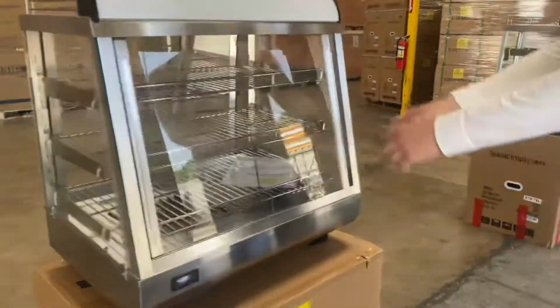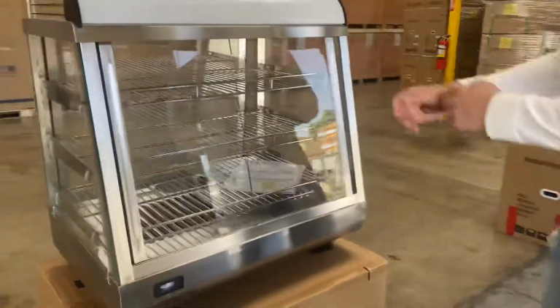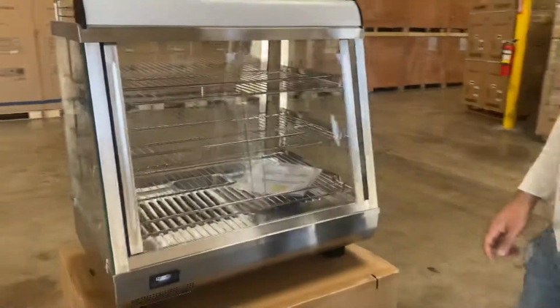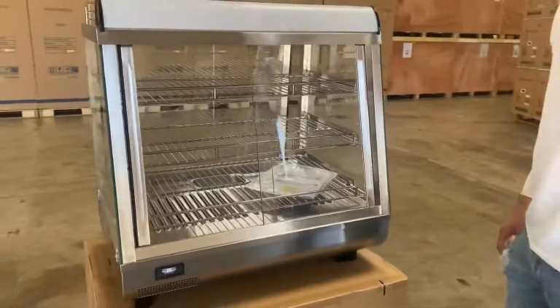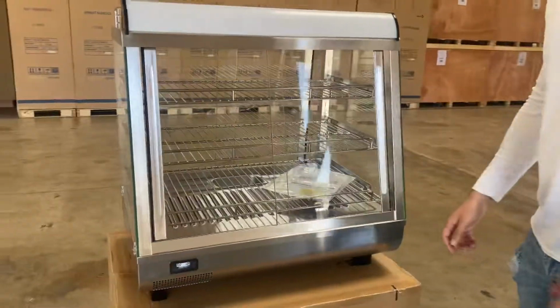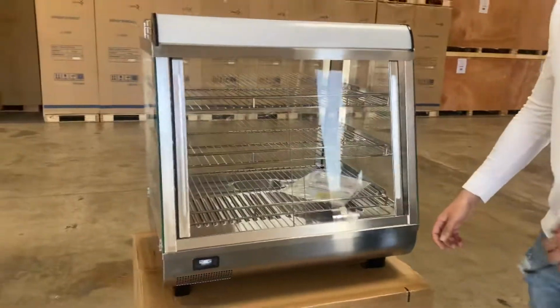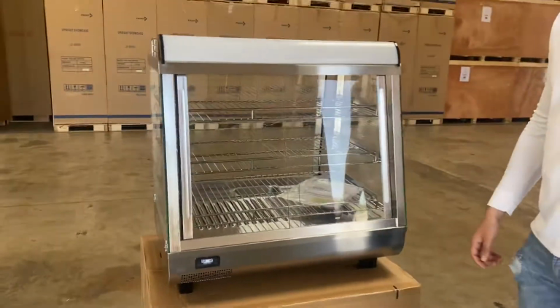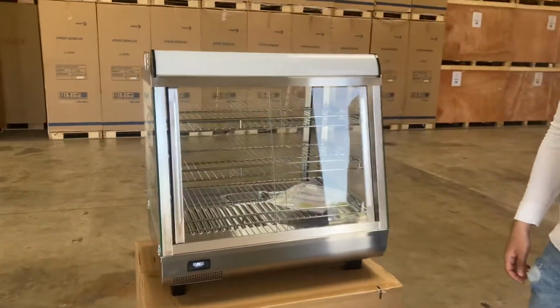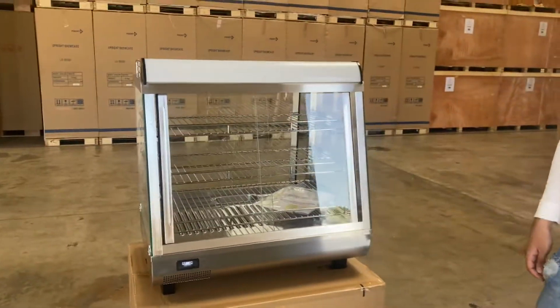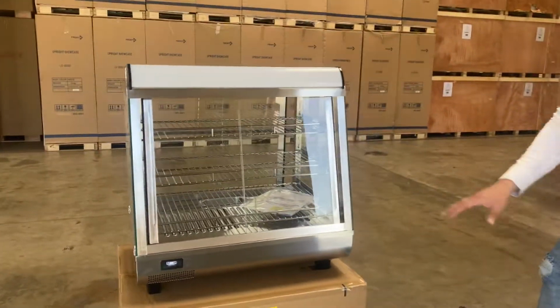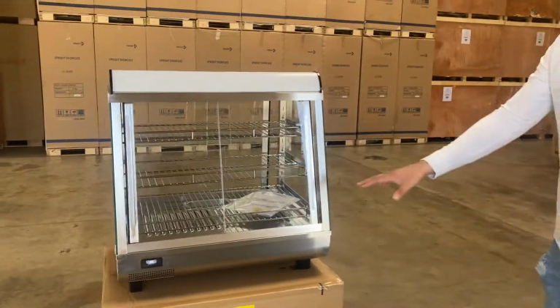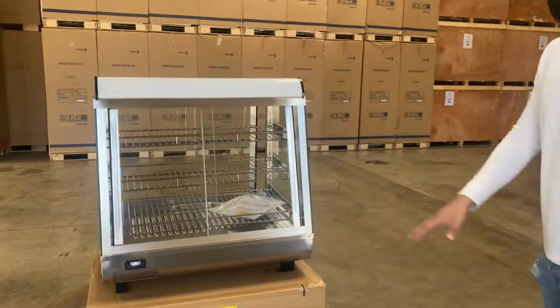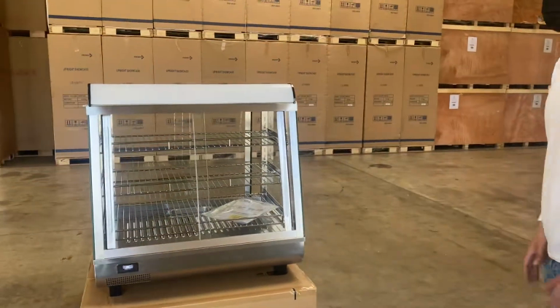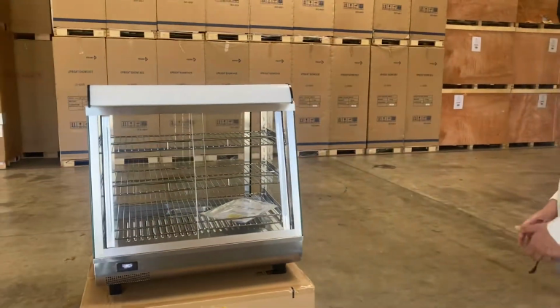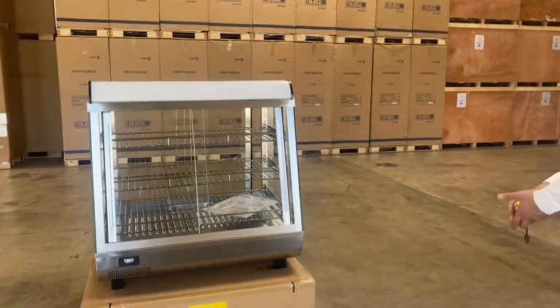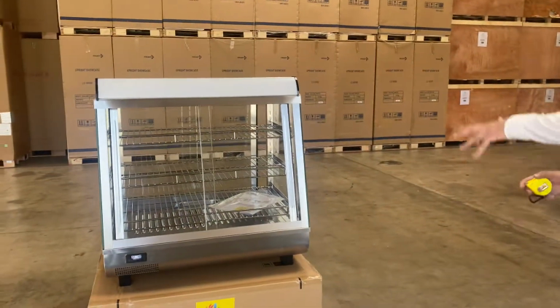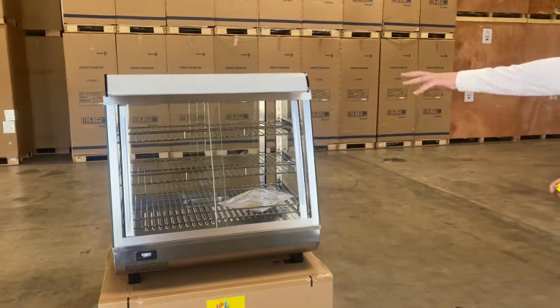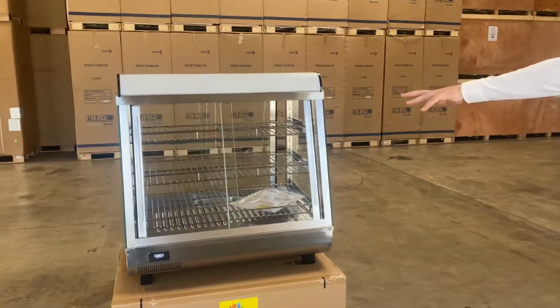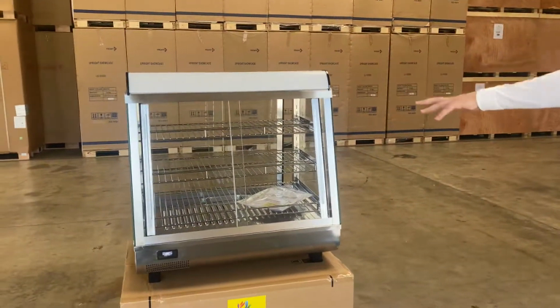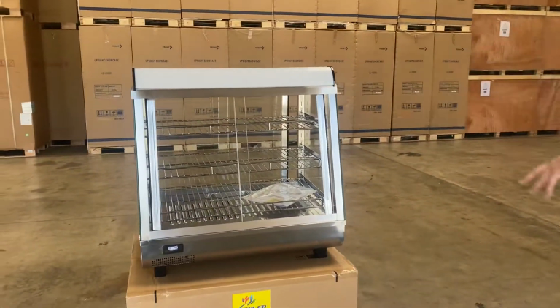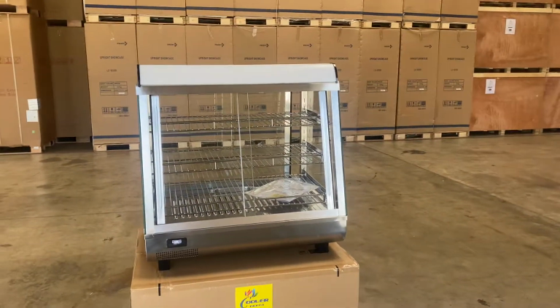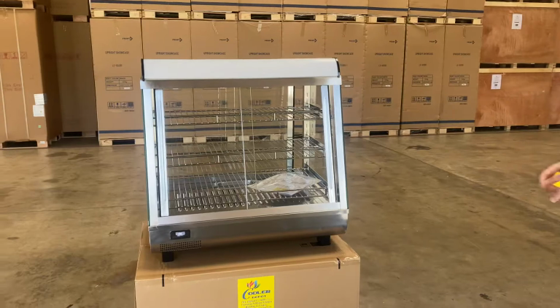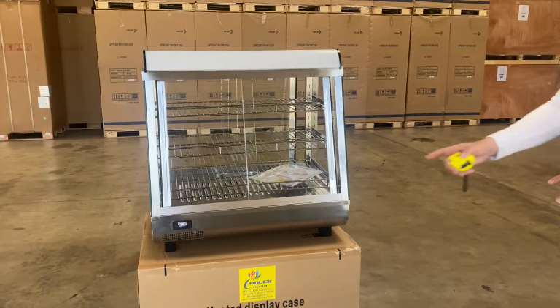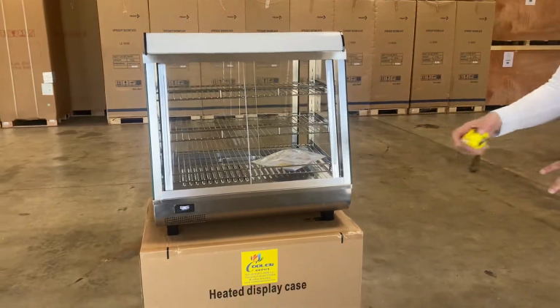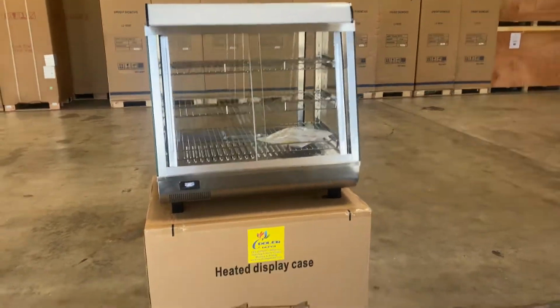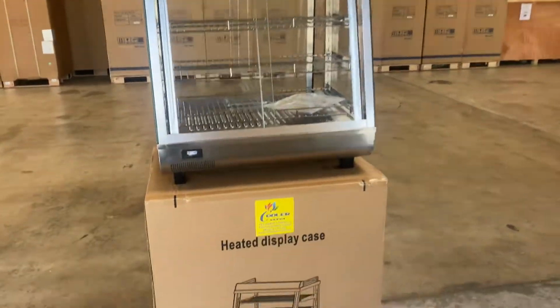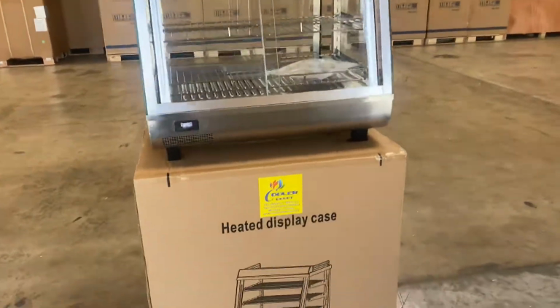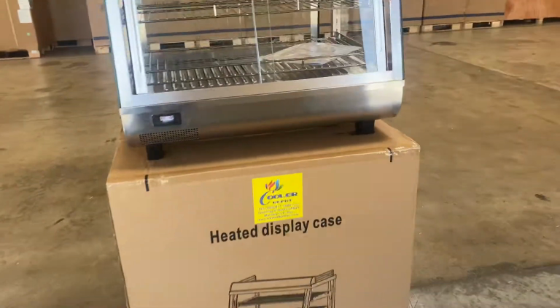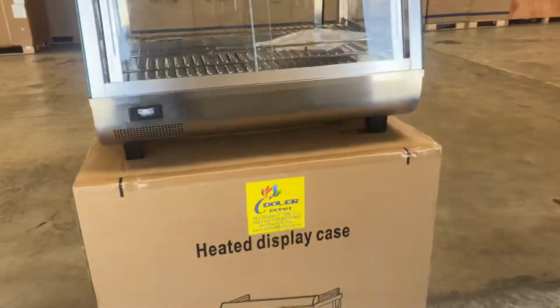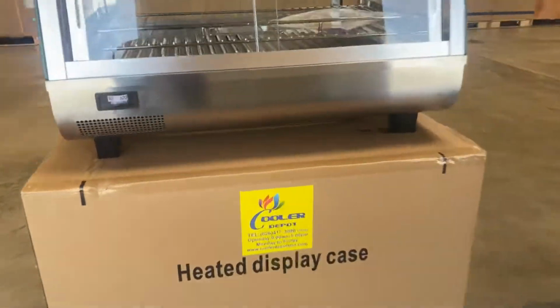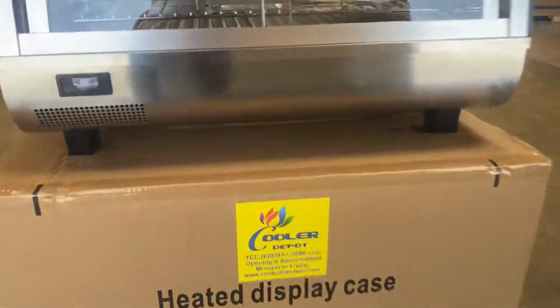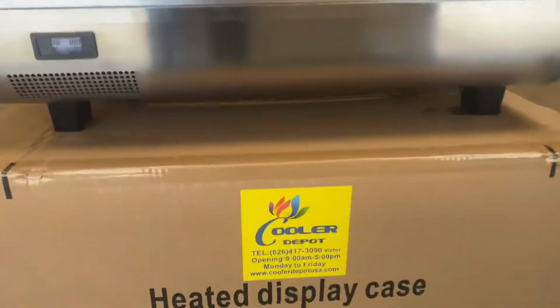I'm going to go ahead and start off by giving you the overall measurements, and I'll also measure the inside for you. The brand on this unit is going to be our own company brand, Cooler Depot.